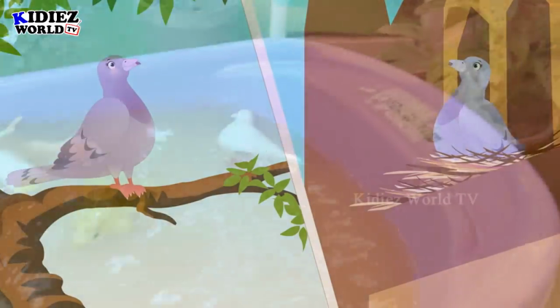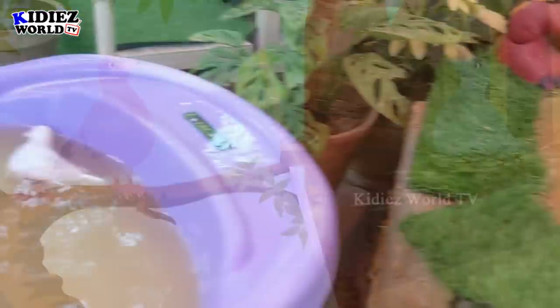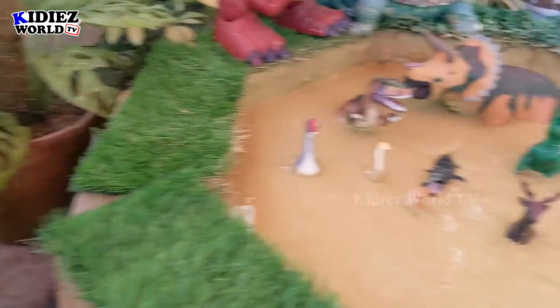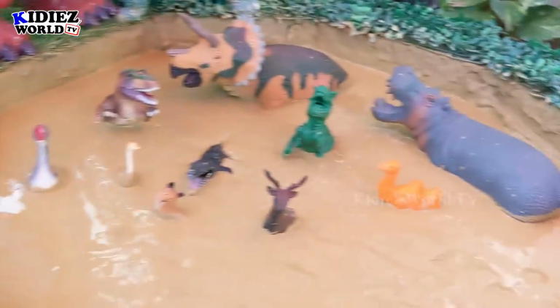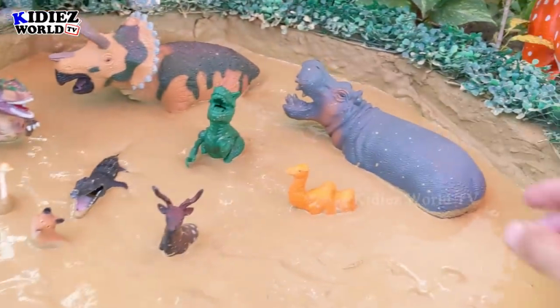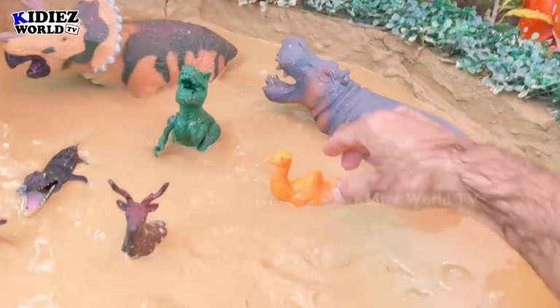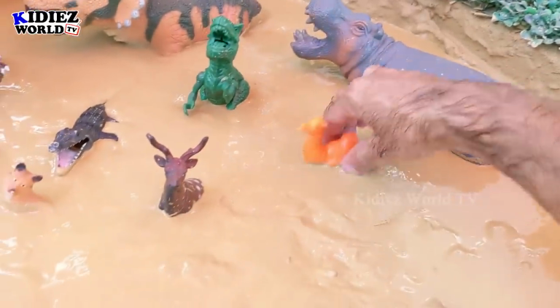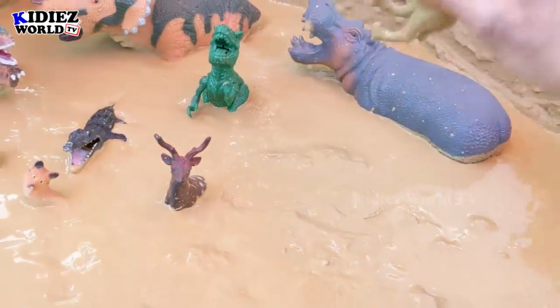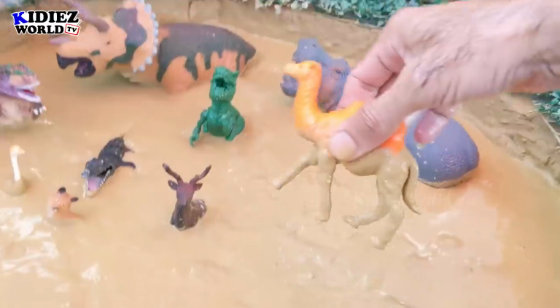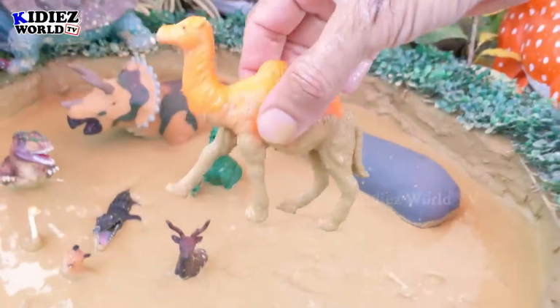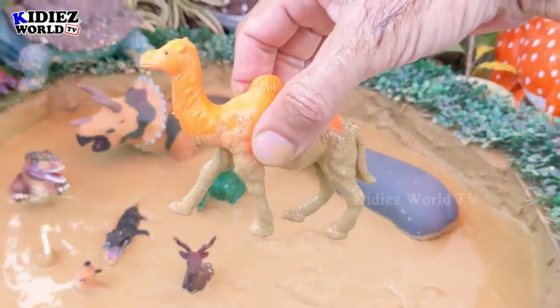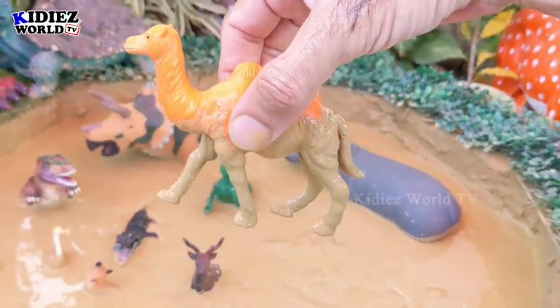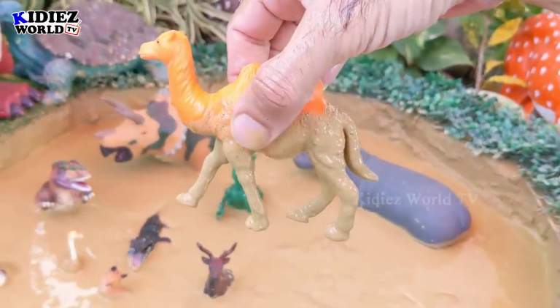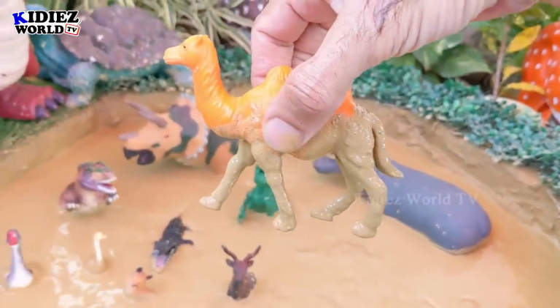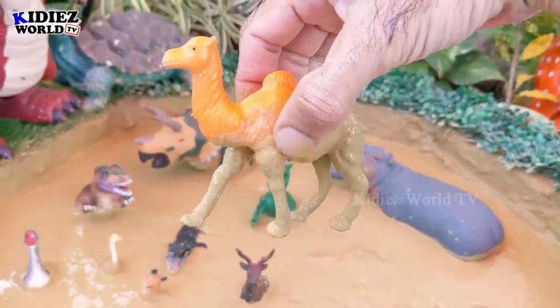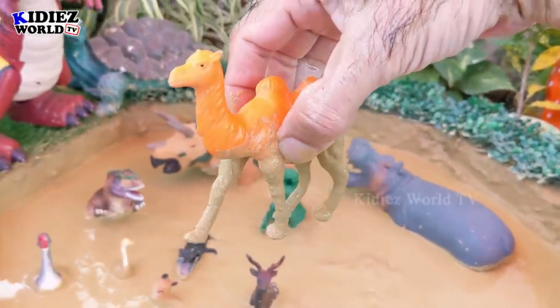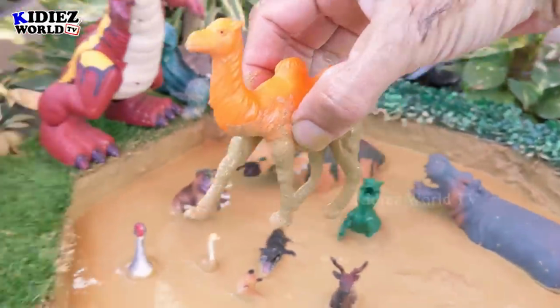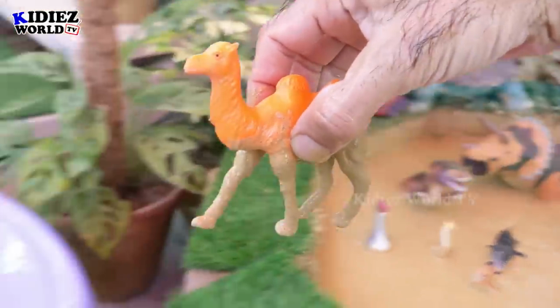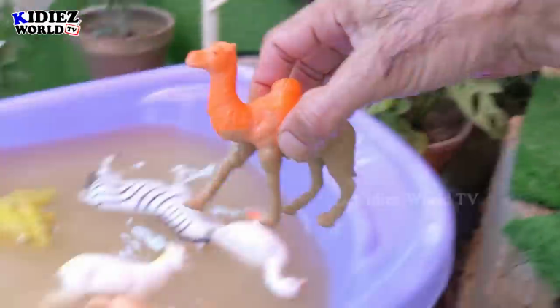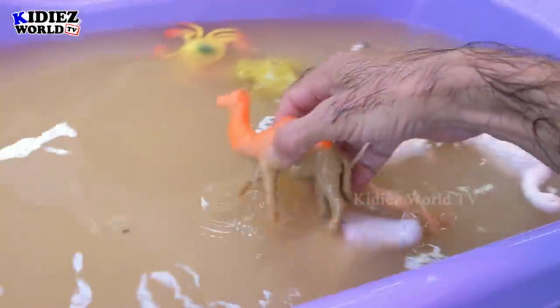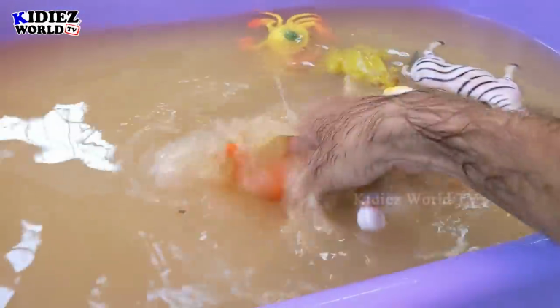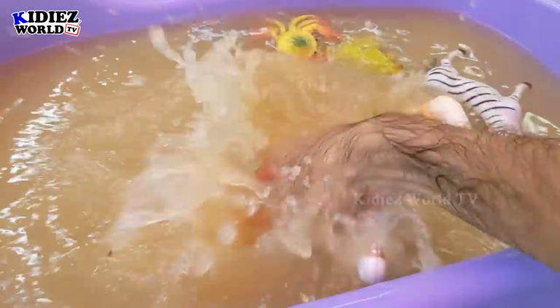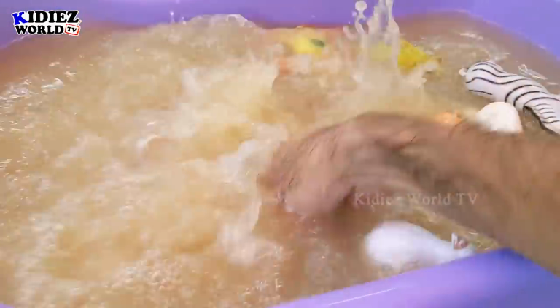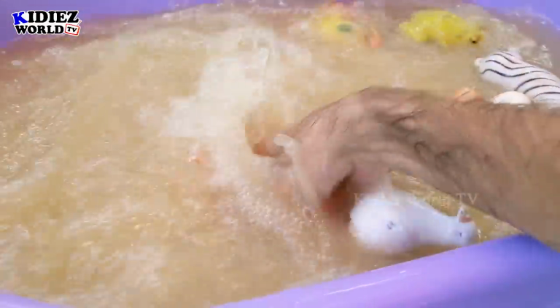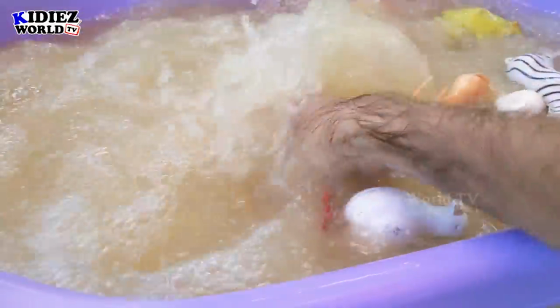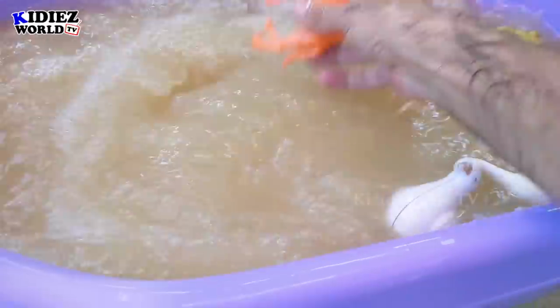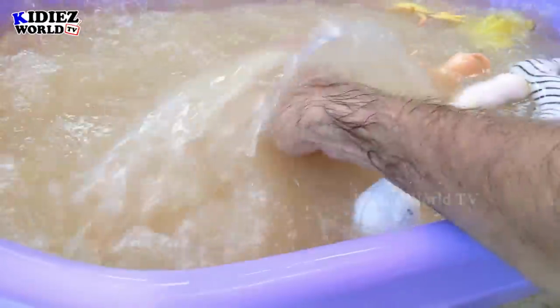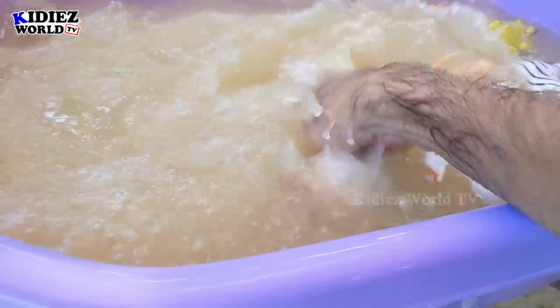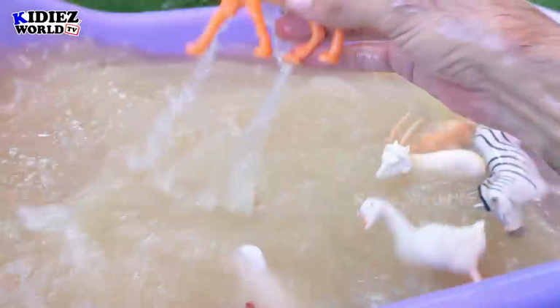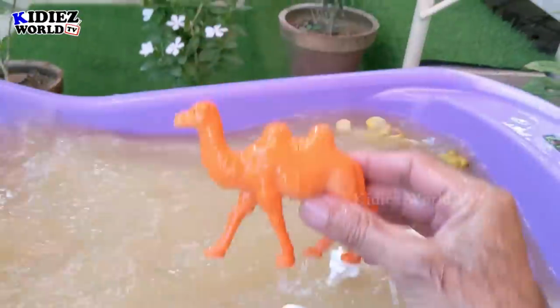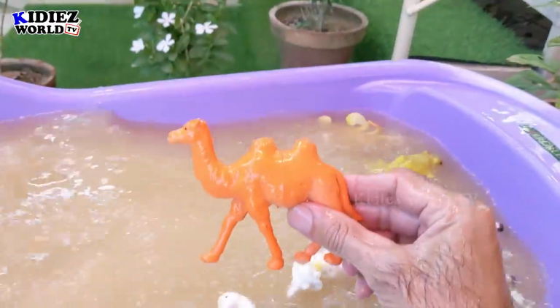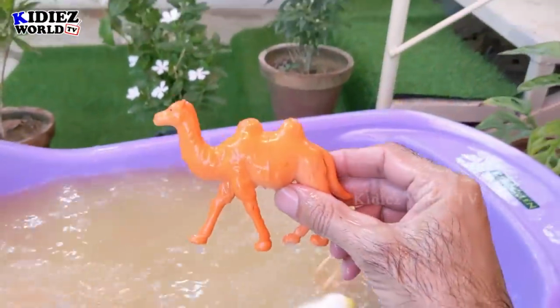The next one we have is camel, which is also known as the desert ship. Camel is a big animal. Here we go — camel!